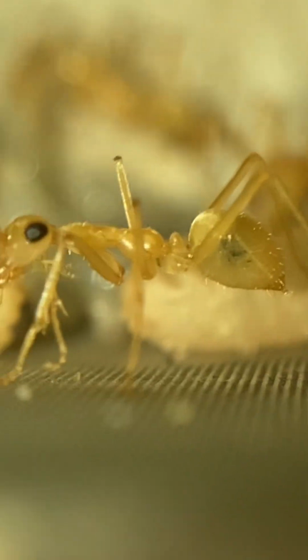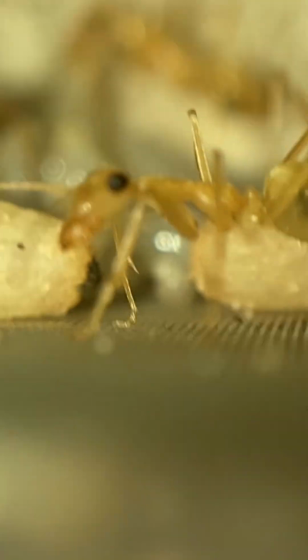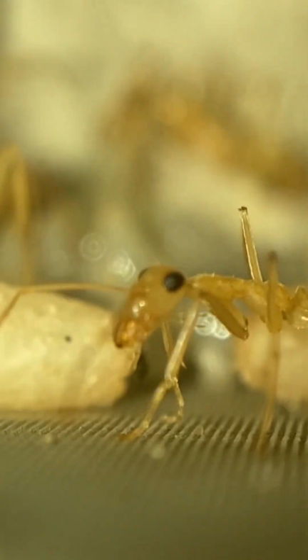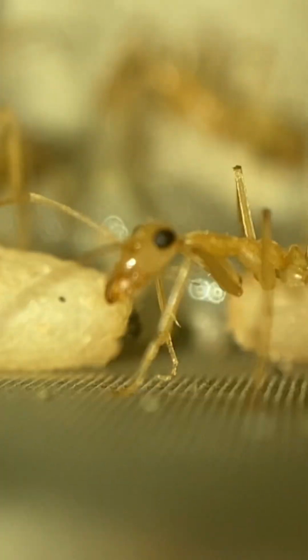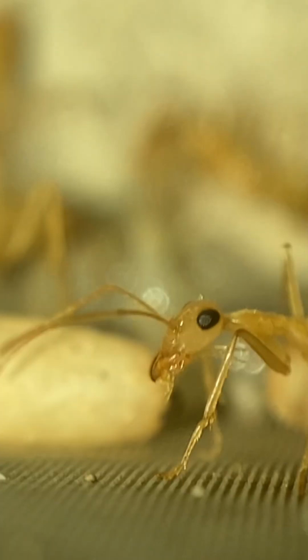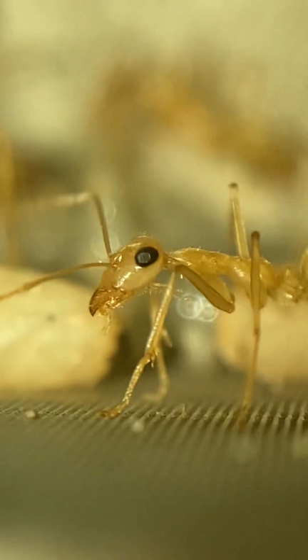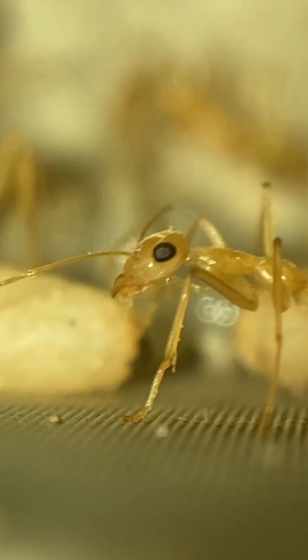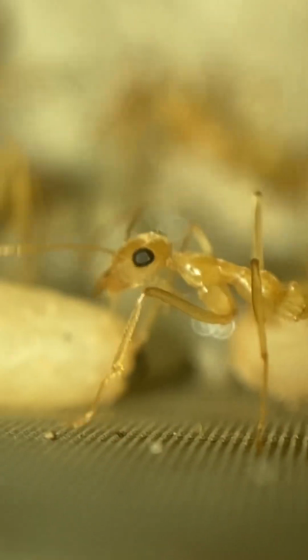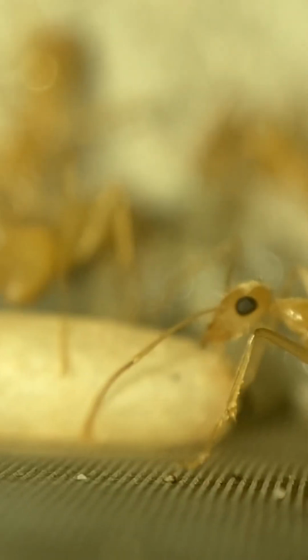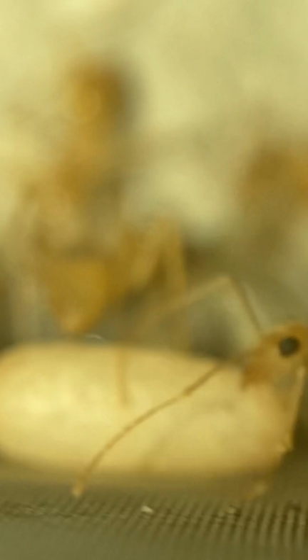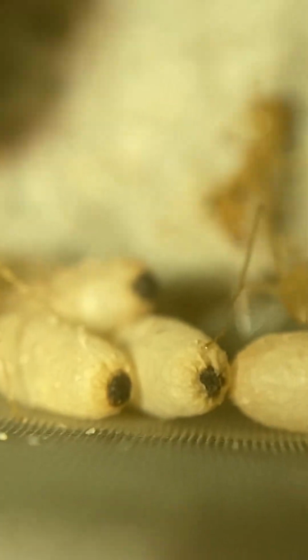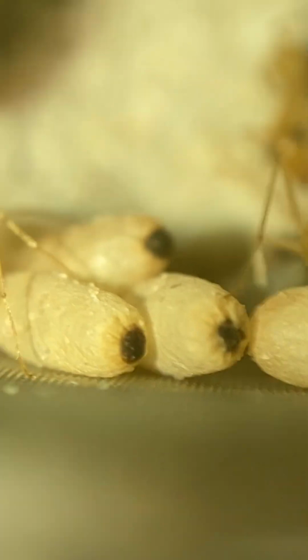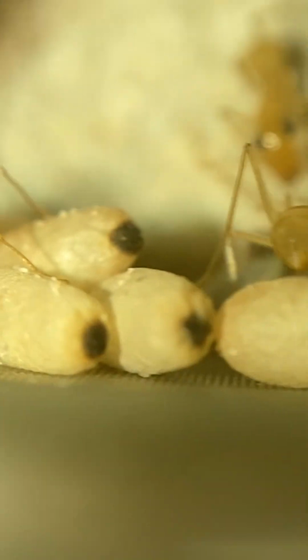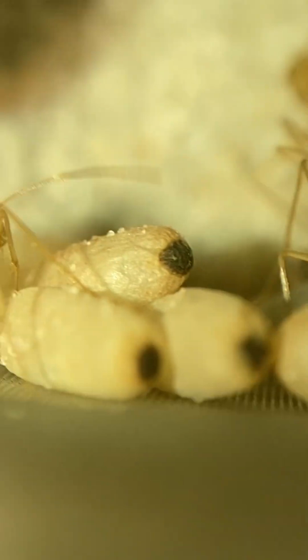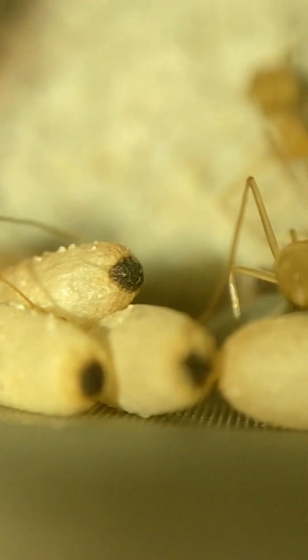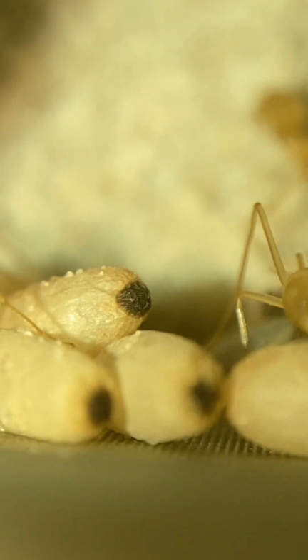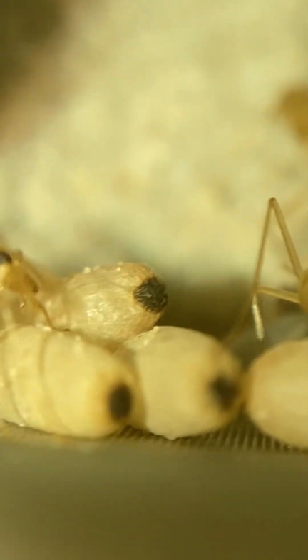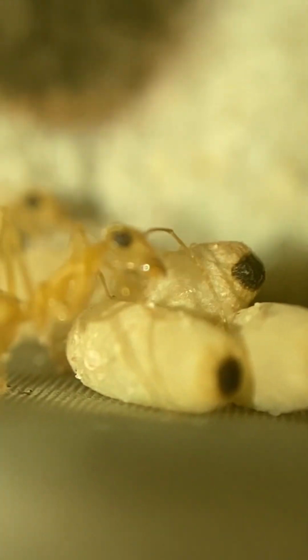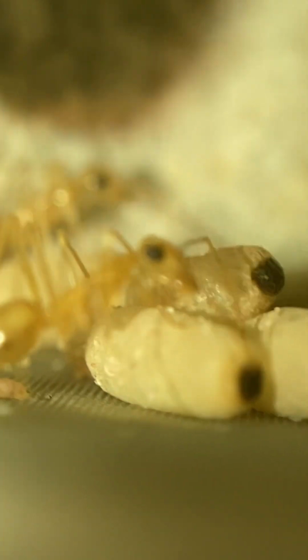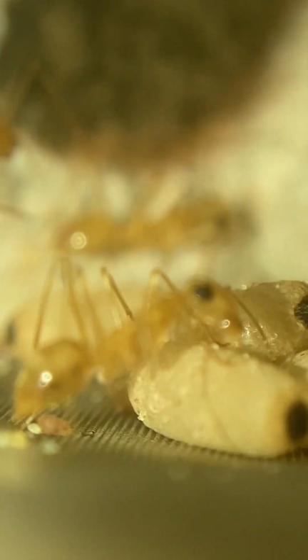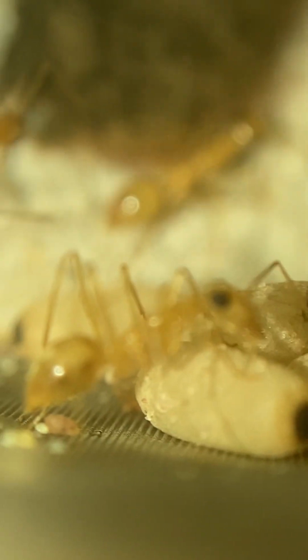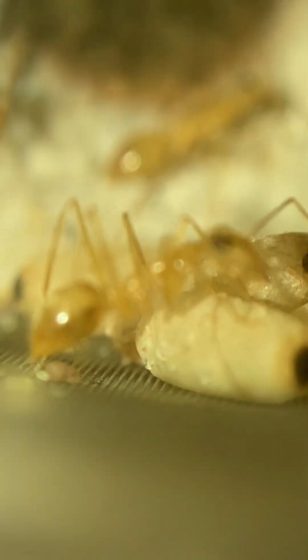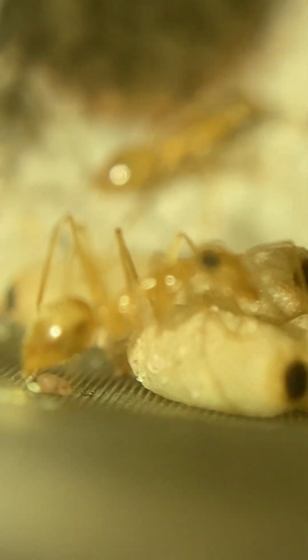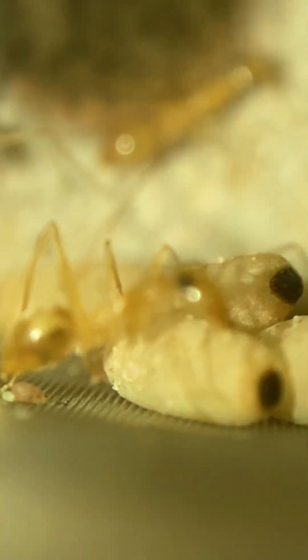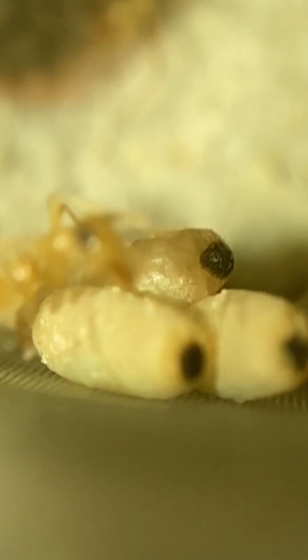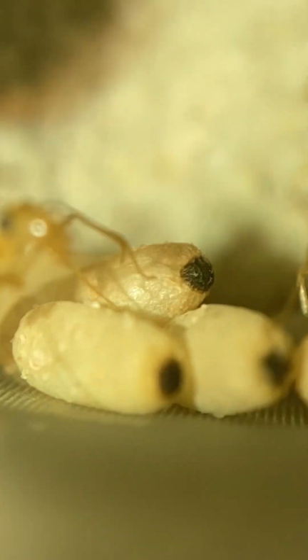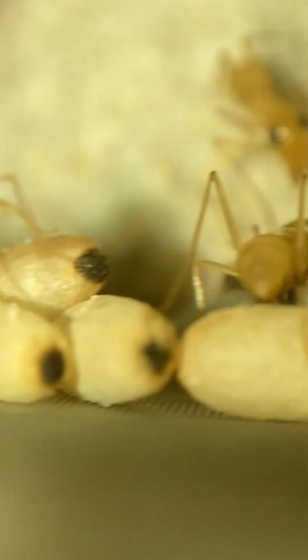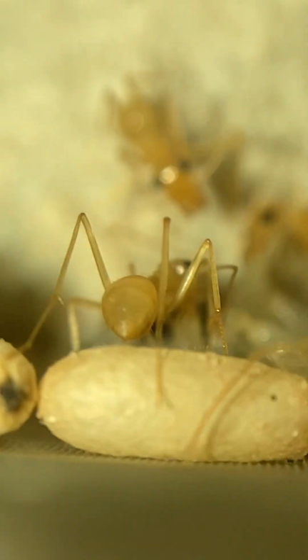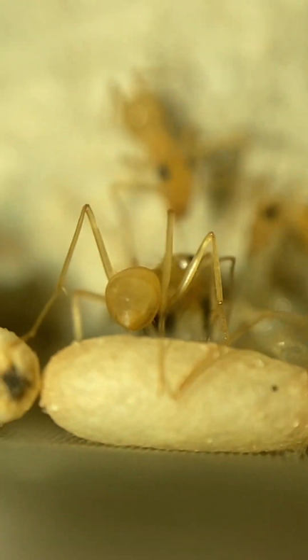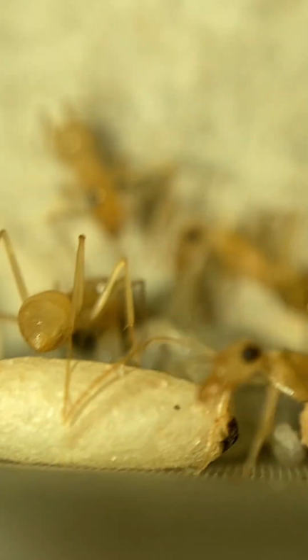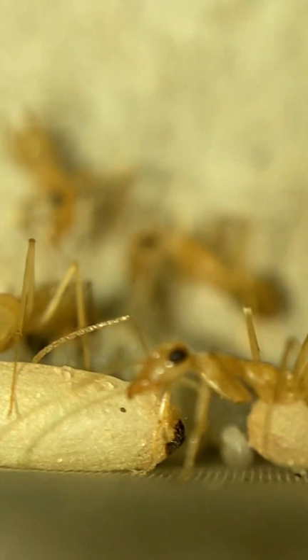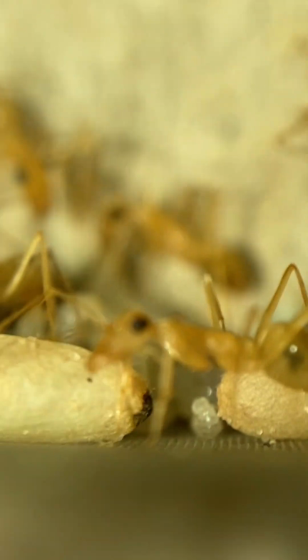It's a really gorgeous colony, about six months old or so right now. The workers are doing great — they're maintaining a beautiful brood. I was also able to get some beautiful macro footage of them as well.